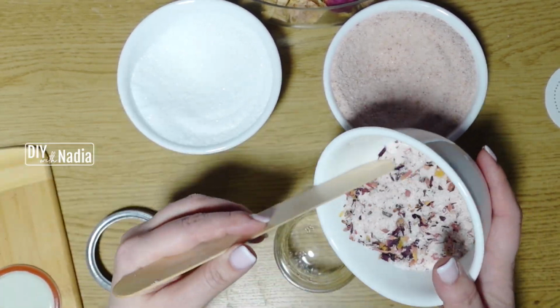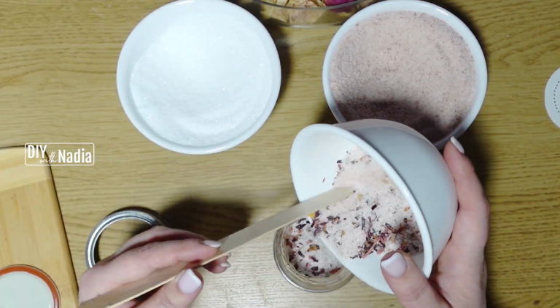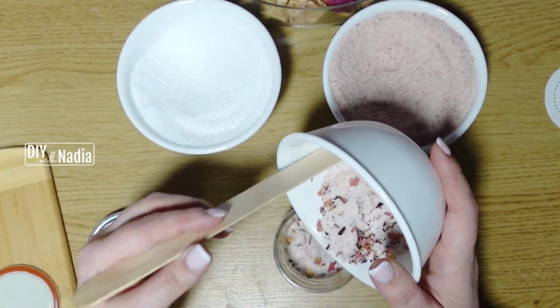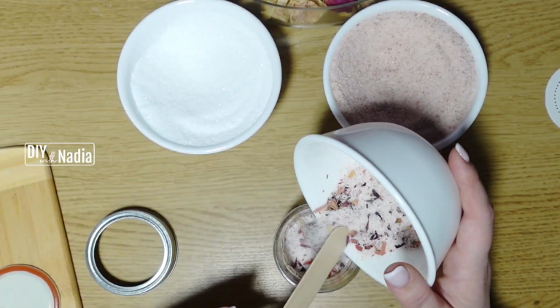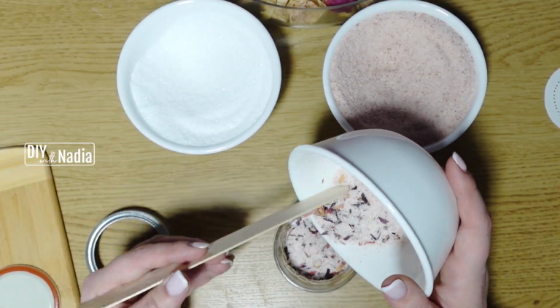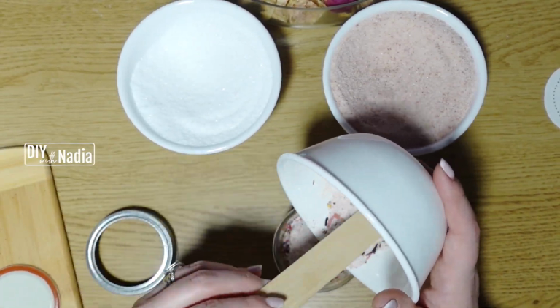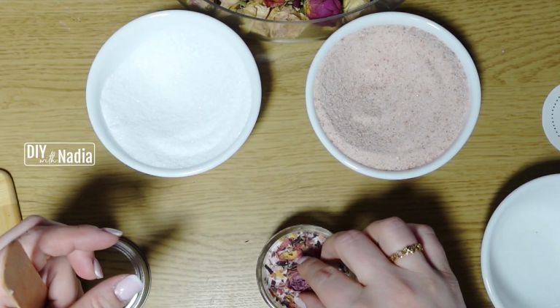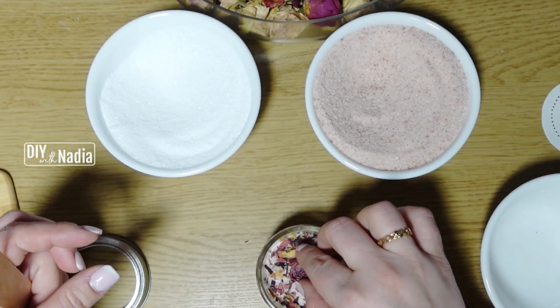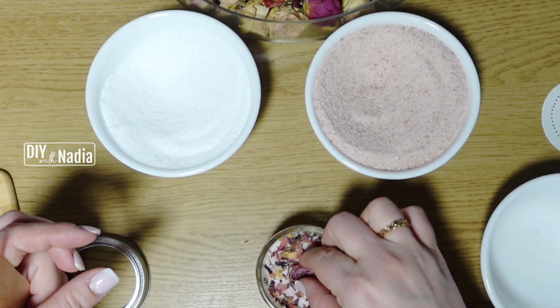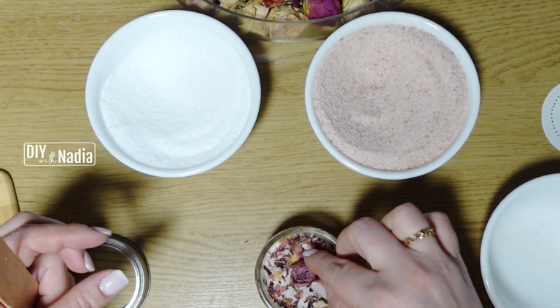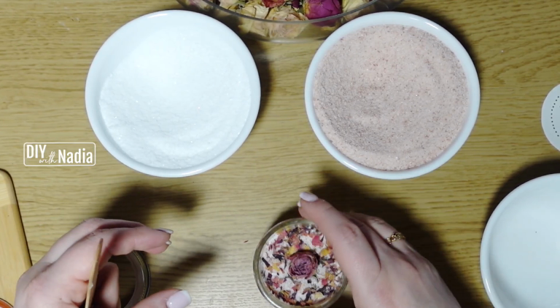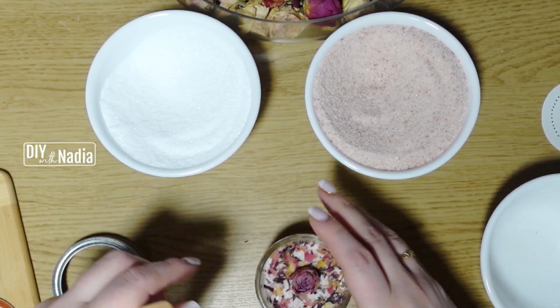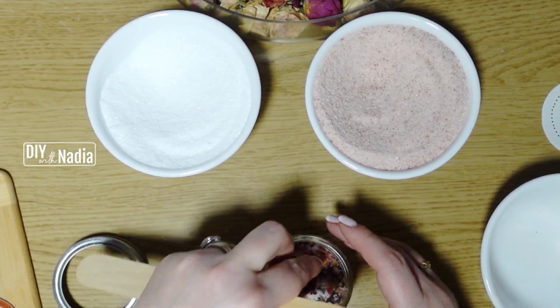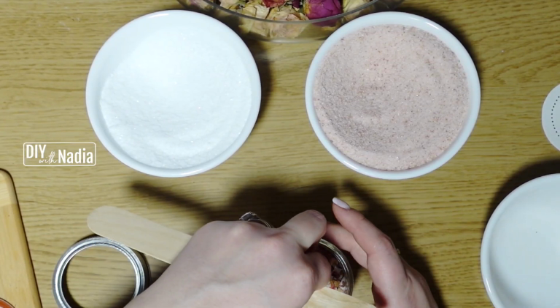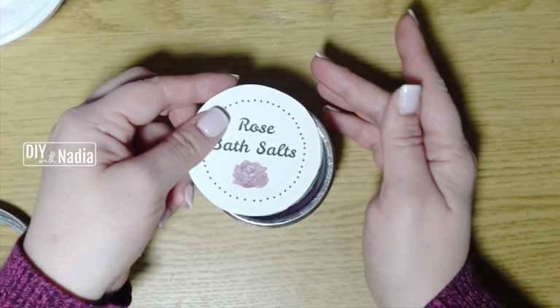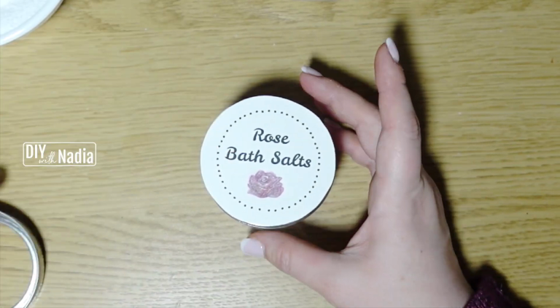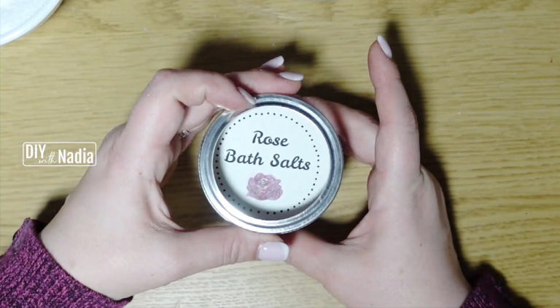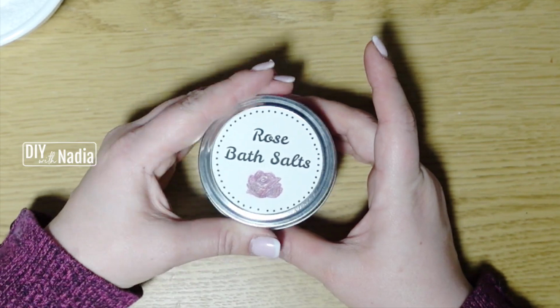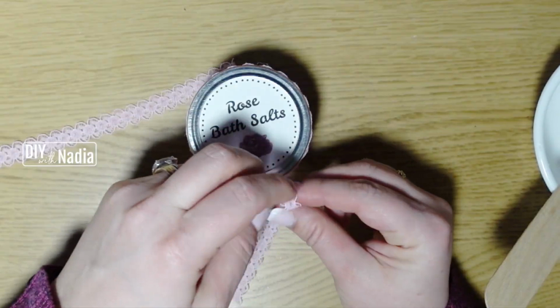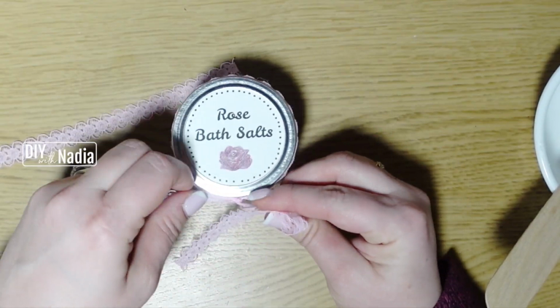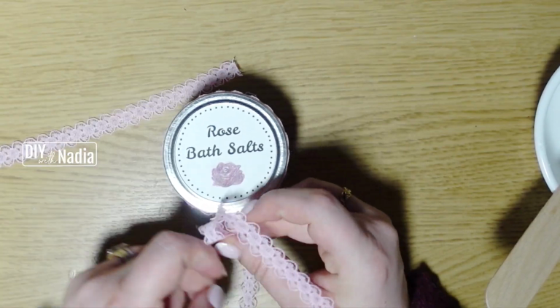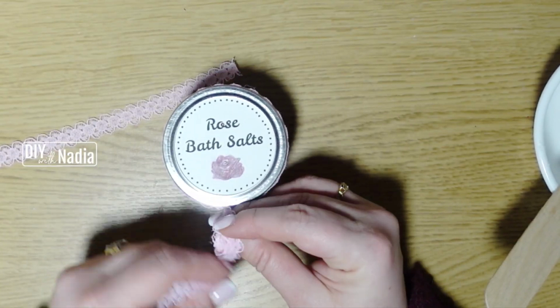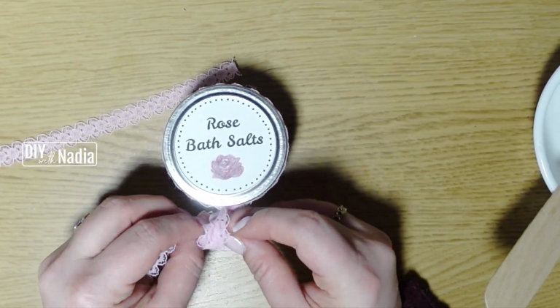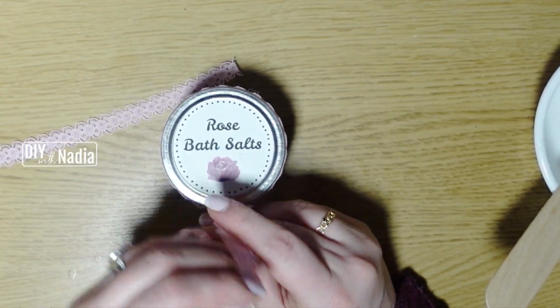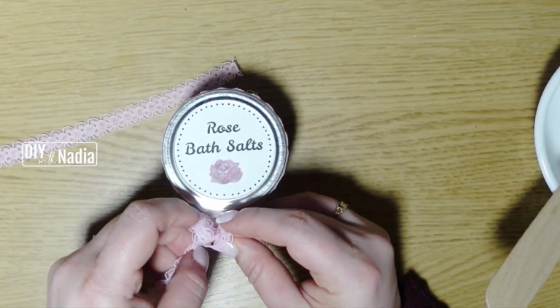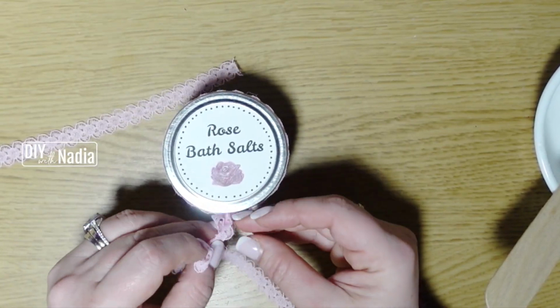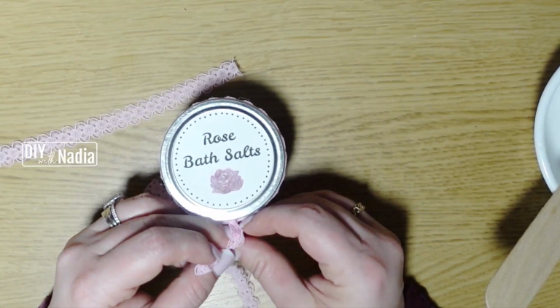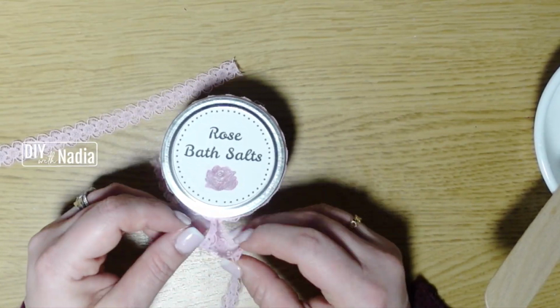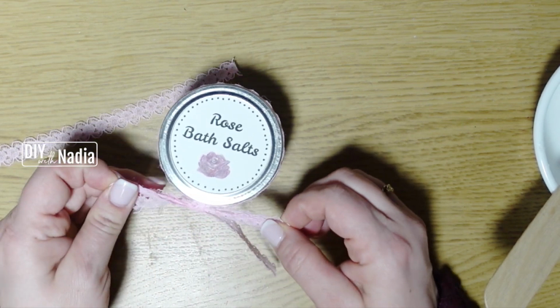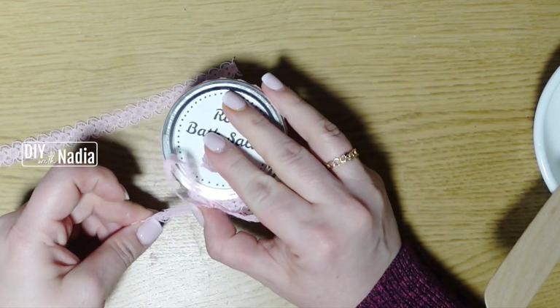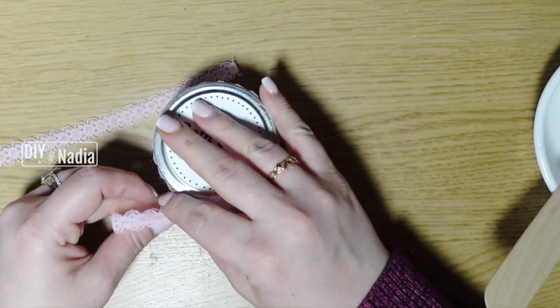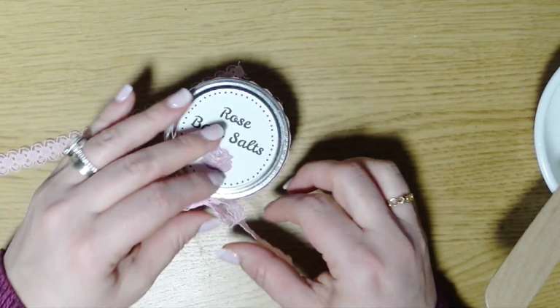I'm just transferring the mixture to my little jar, putting a little dry rose in the middle before I close the lid, and then putting the label on. To decorate I'm using this beautiful rose ribbon, wrapping it around the lid, and making a little bow.